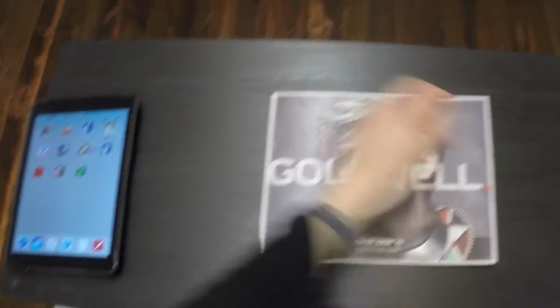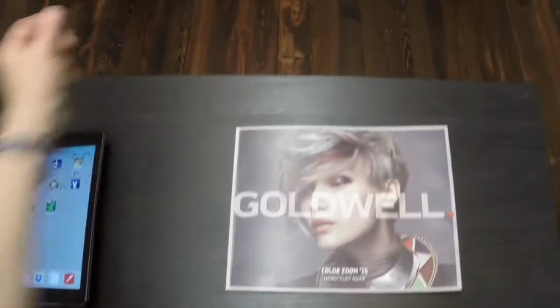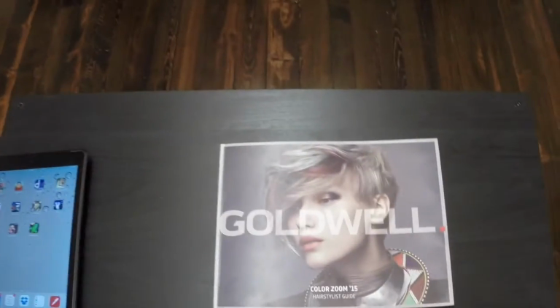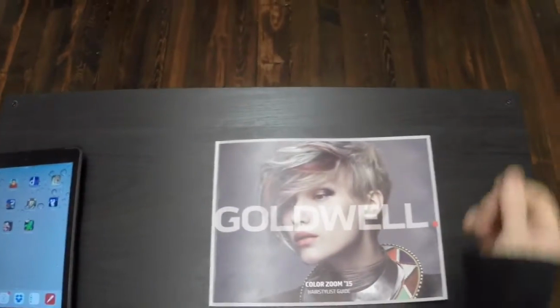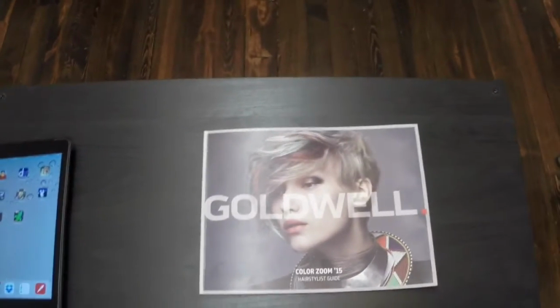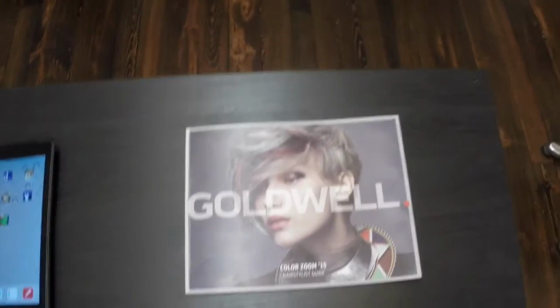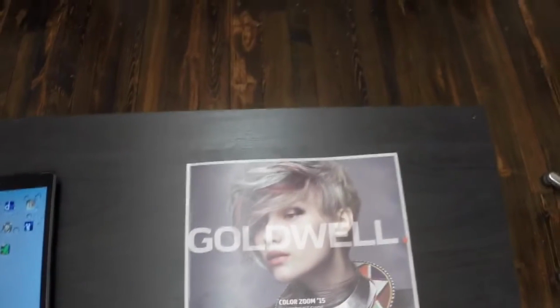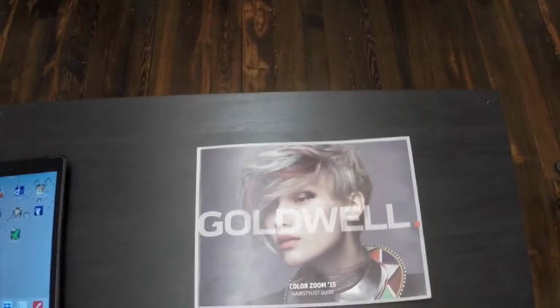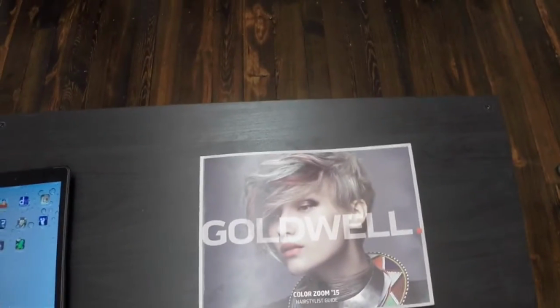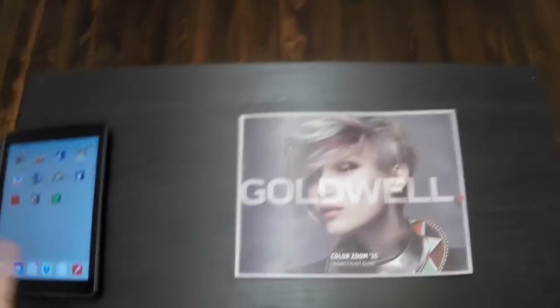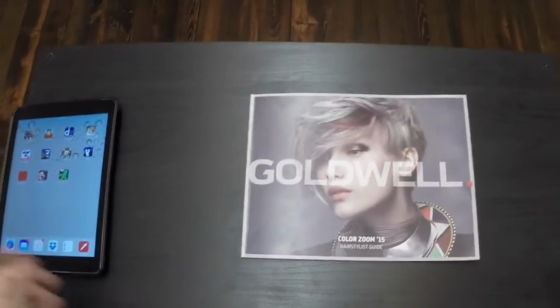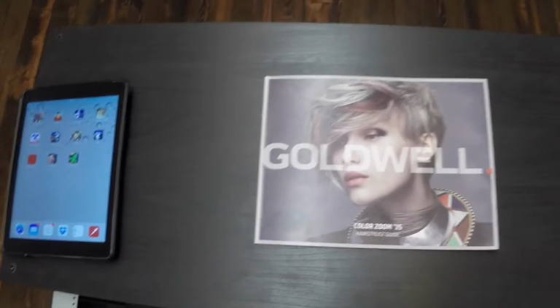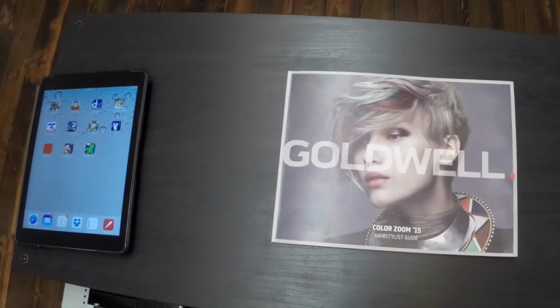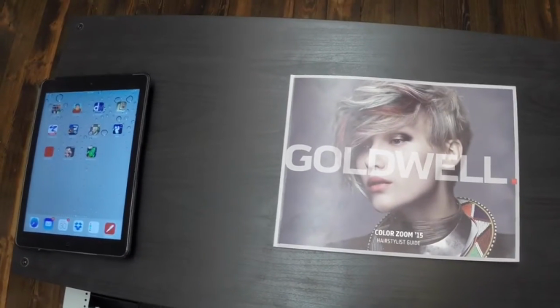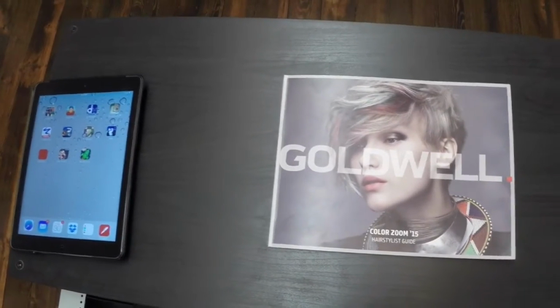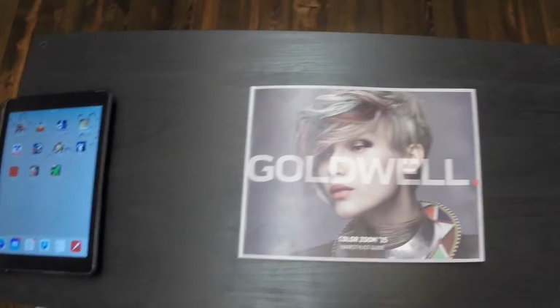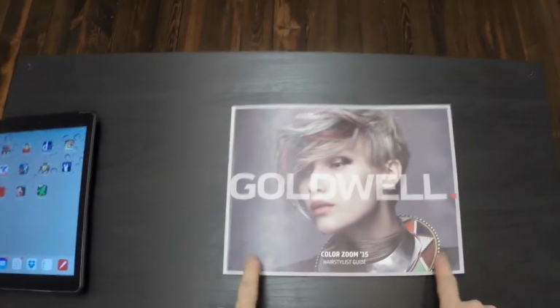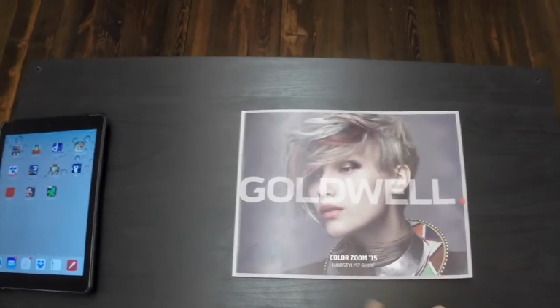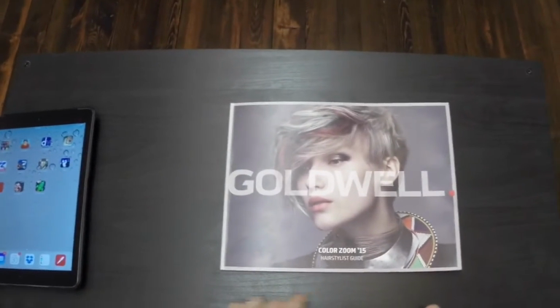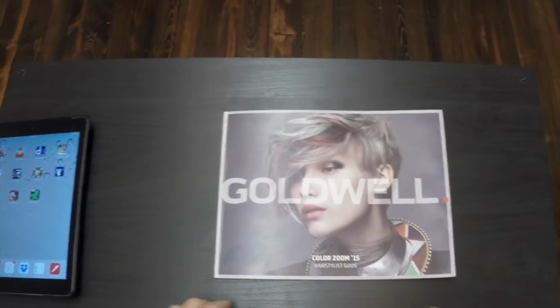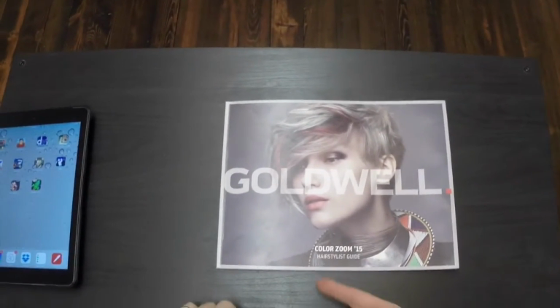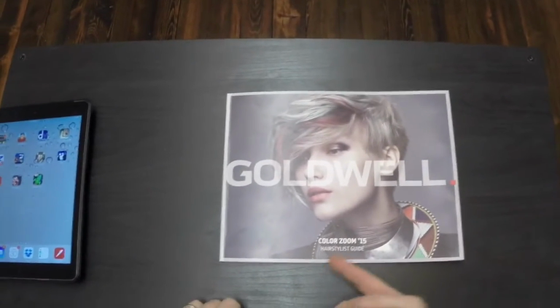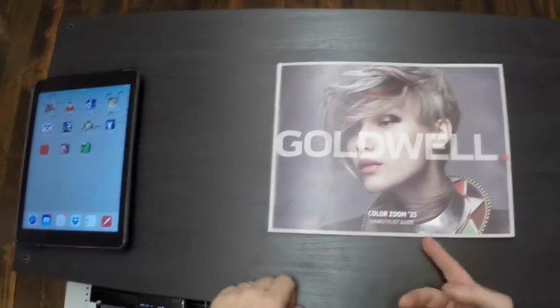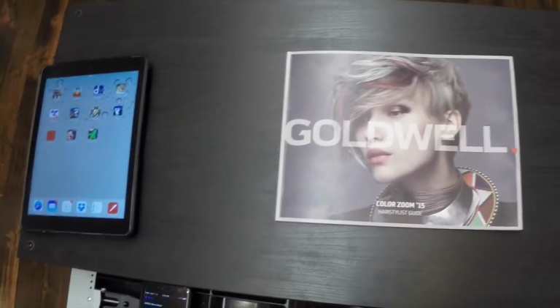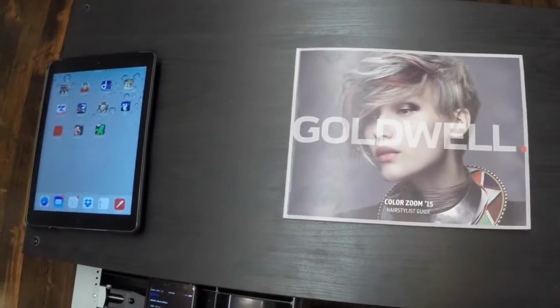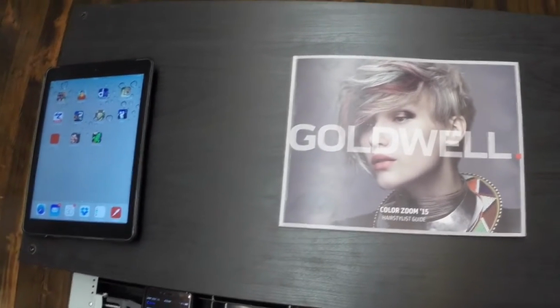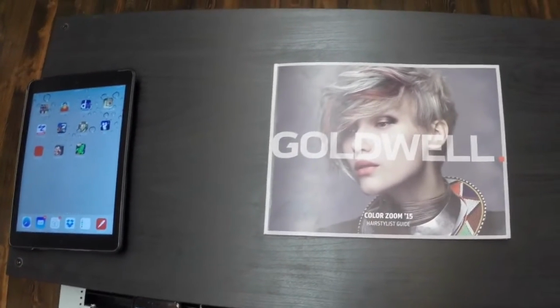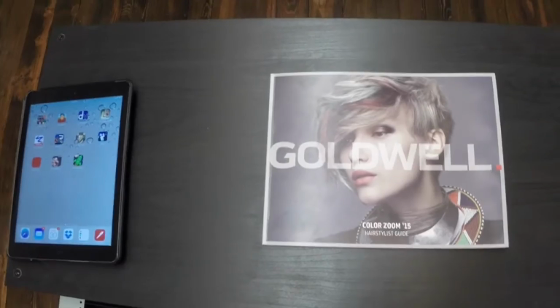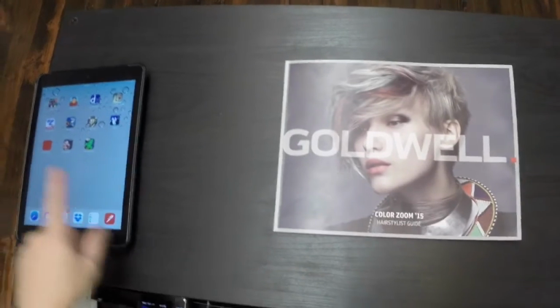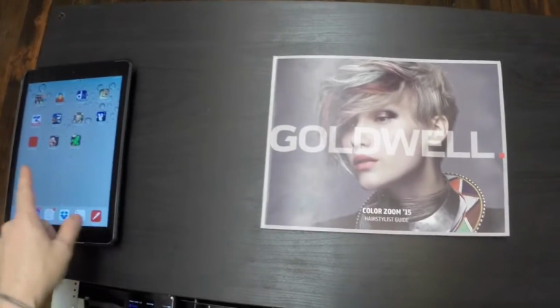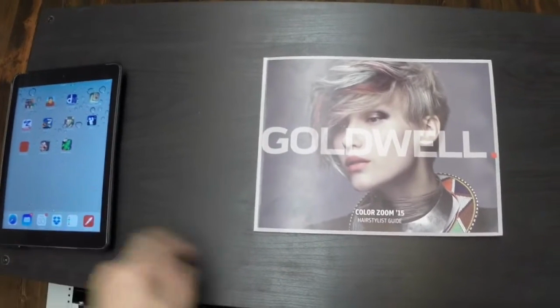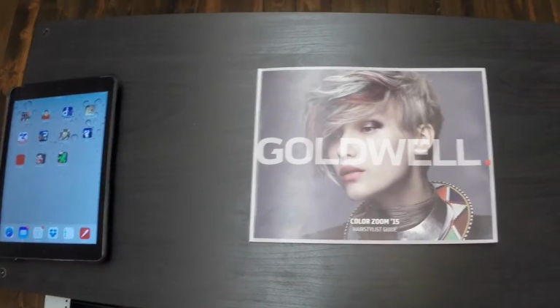Hey everybody, it's Patrick, and I wanted to show you something. I'm here at my new studio and I have the brand new Goldwell ColorZoom Hairstylist Guide, as you can see in front of me and my iPad over here.